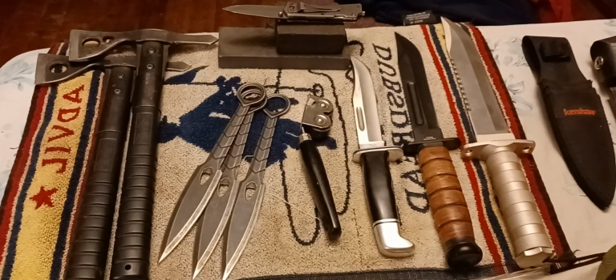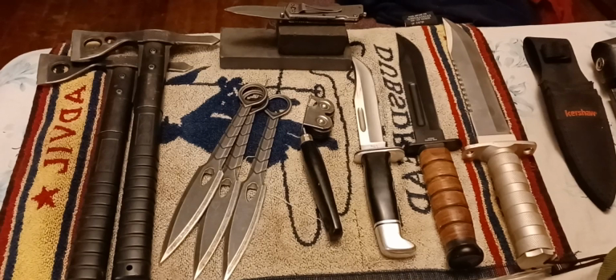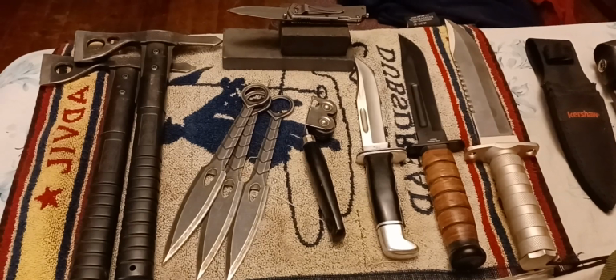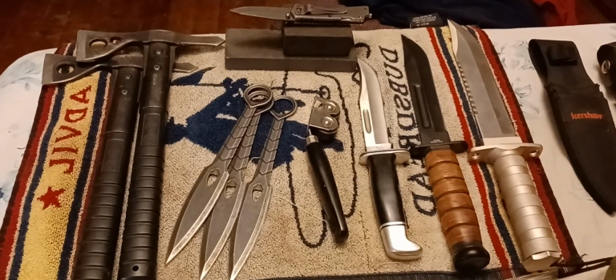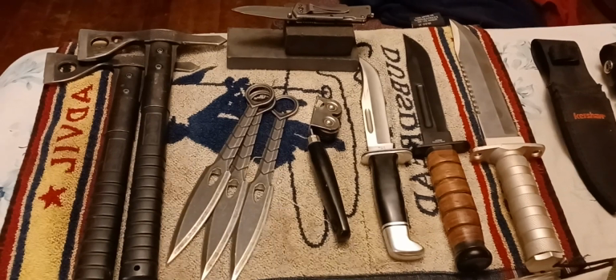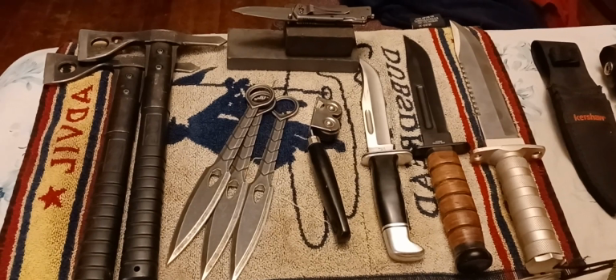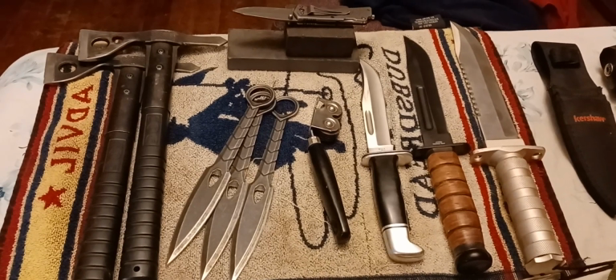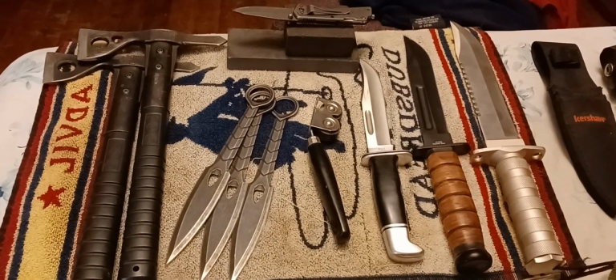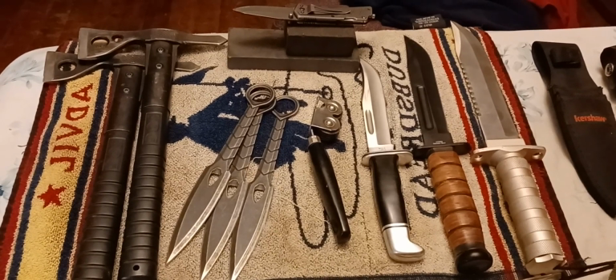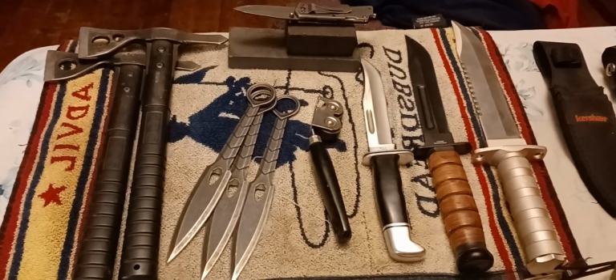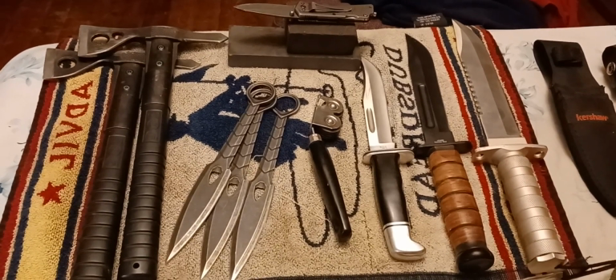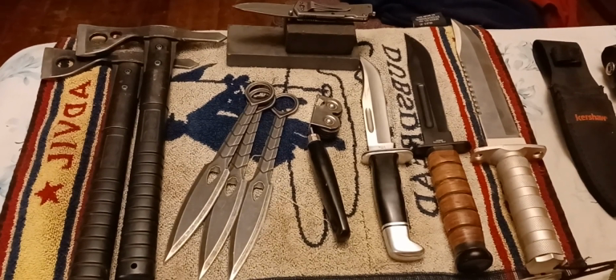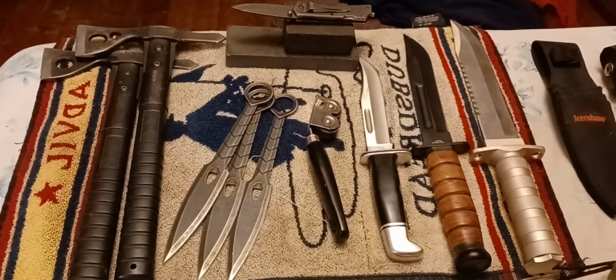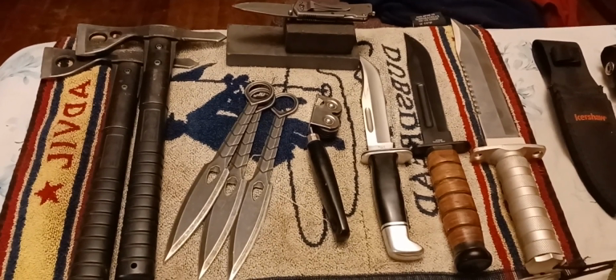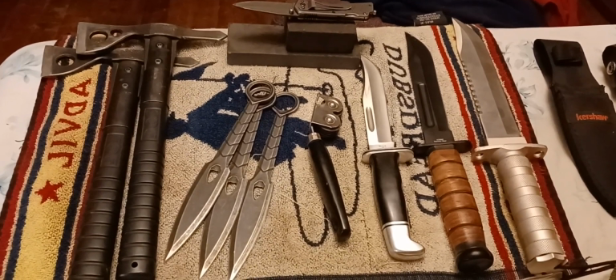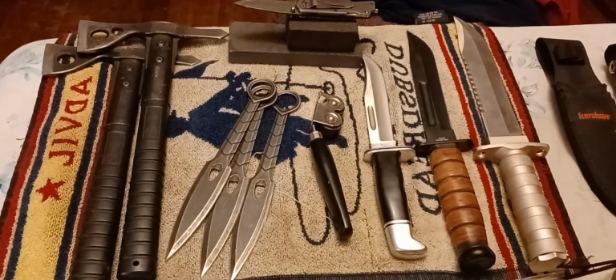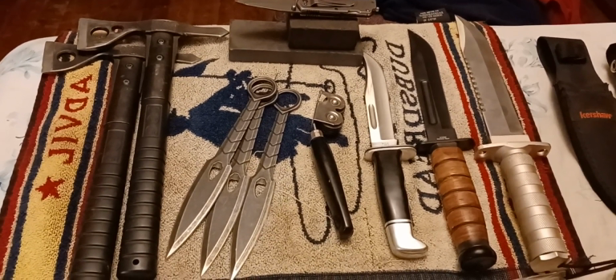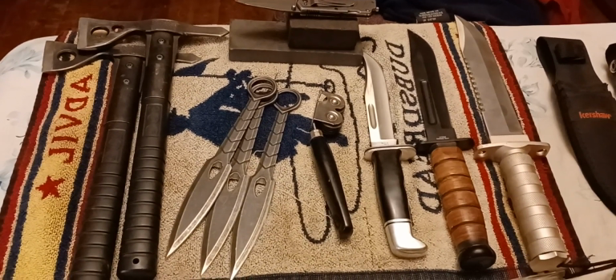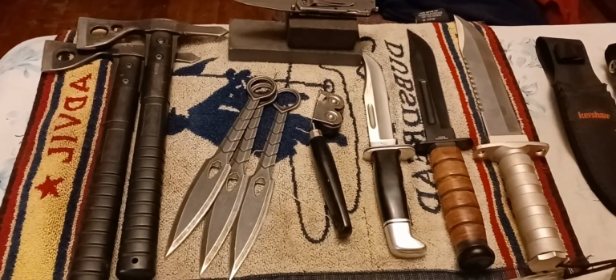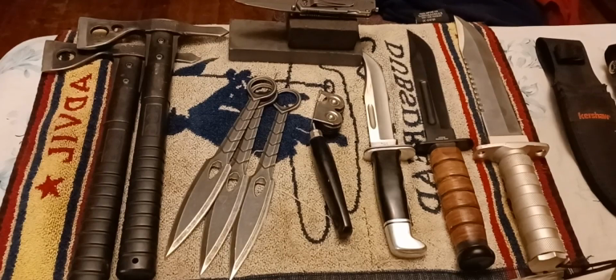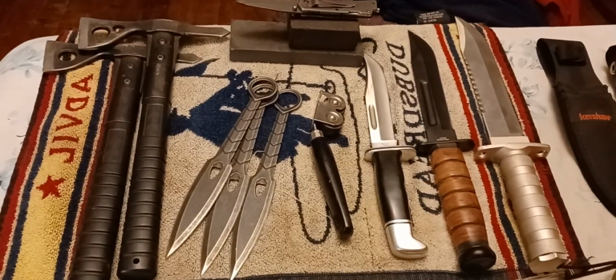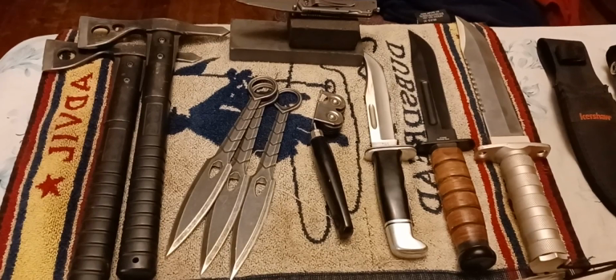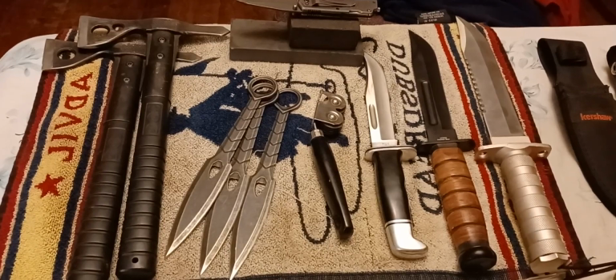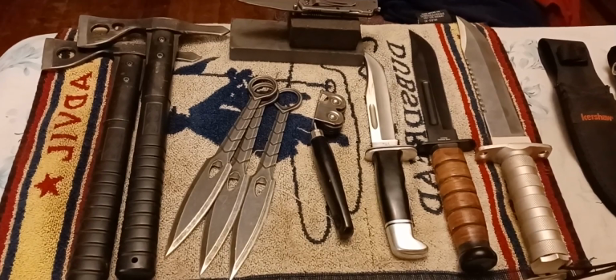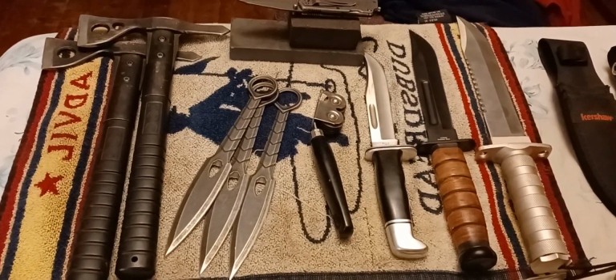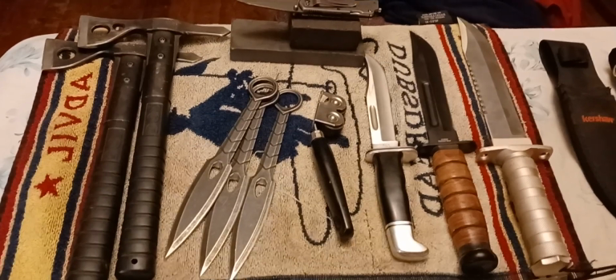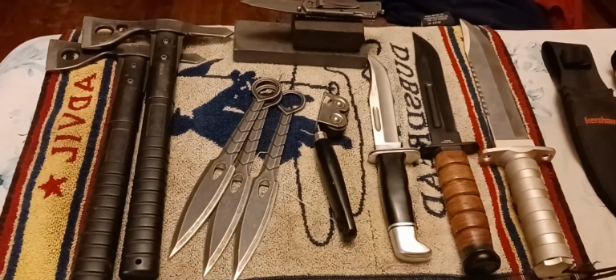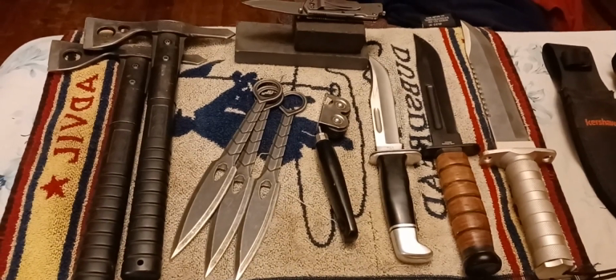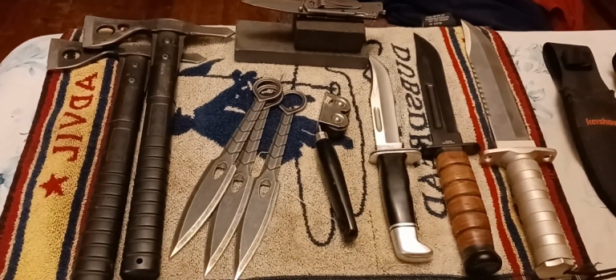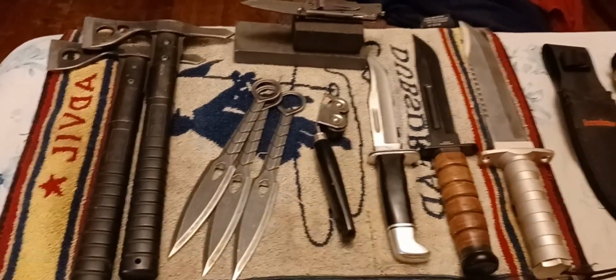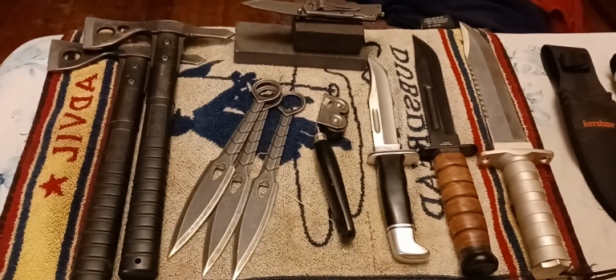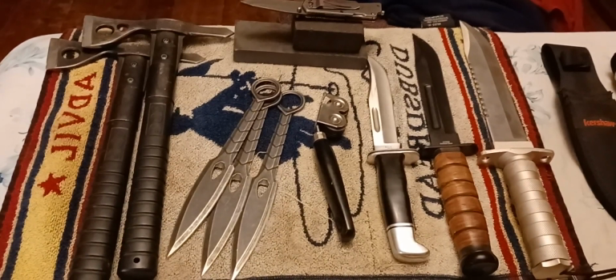Hey, how's it? This is Bo out here. Got a few knives out here that I'm going to resharpen.